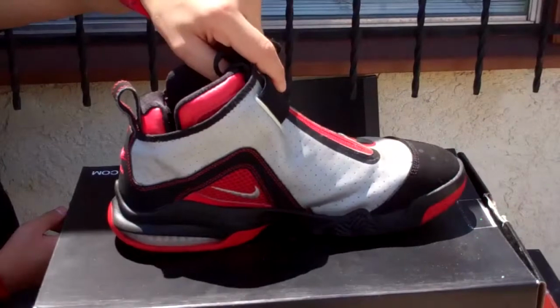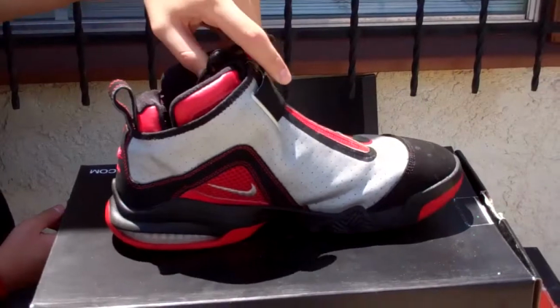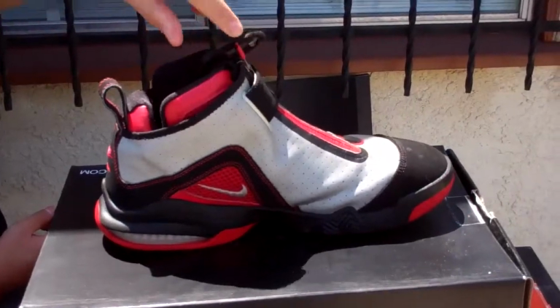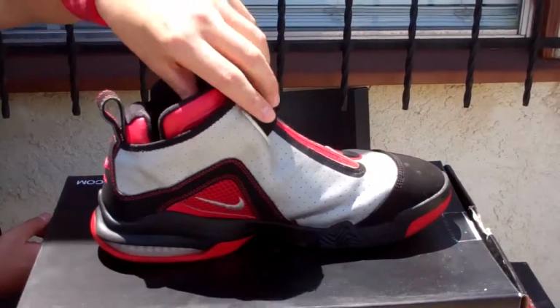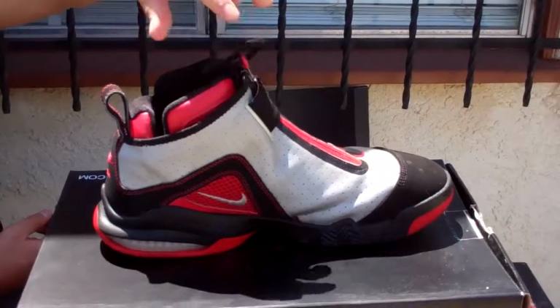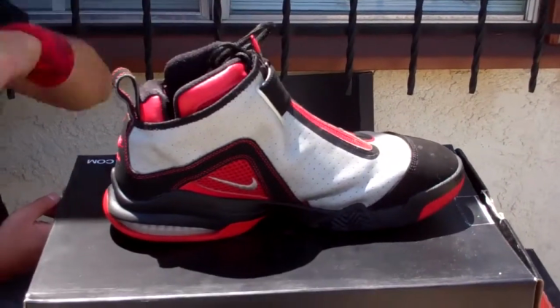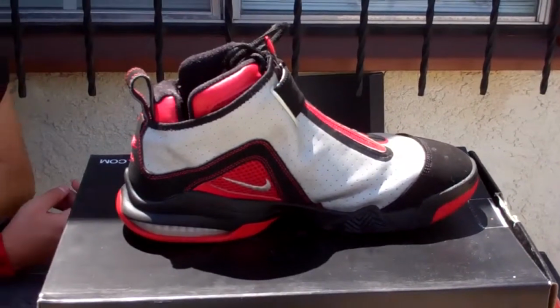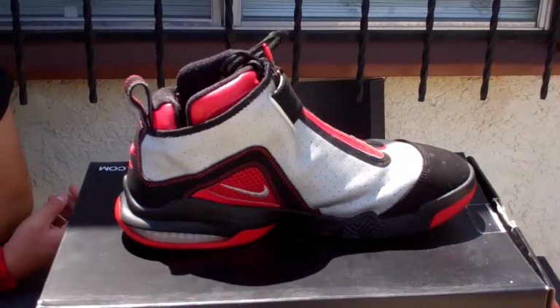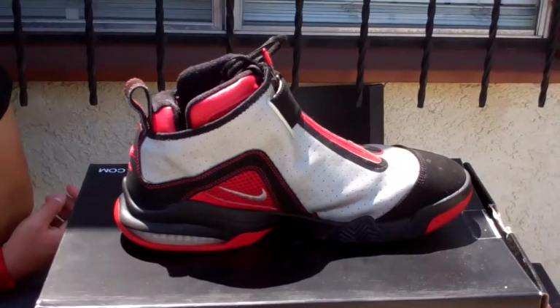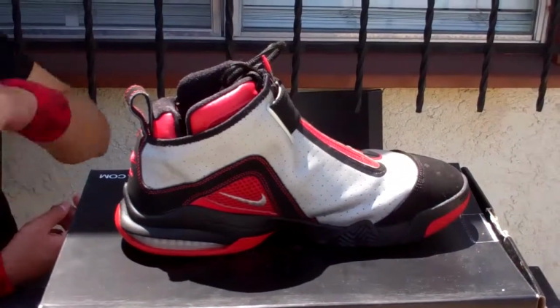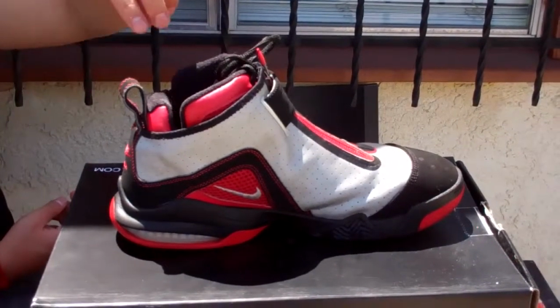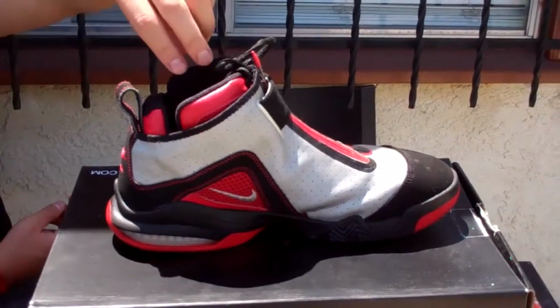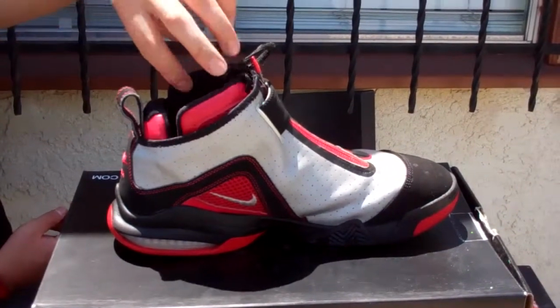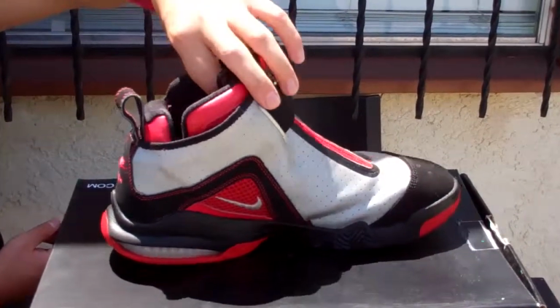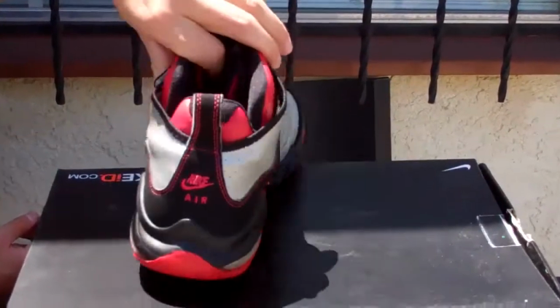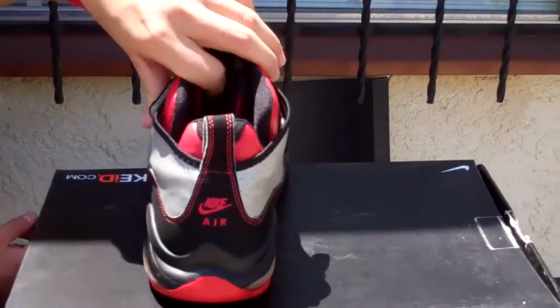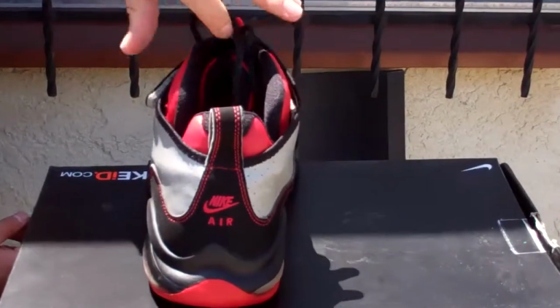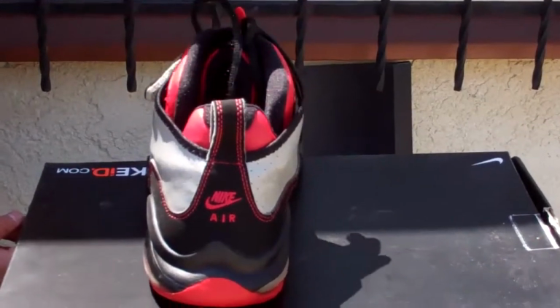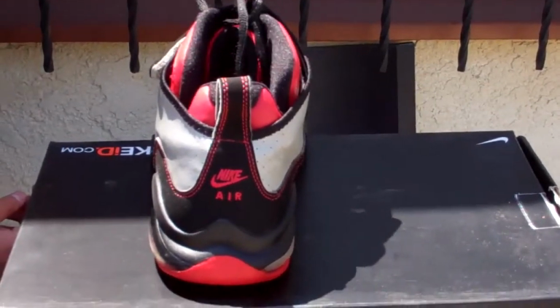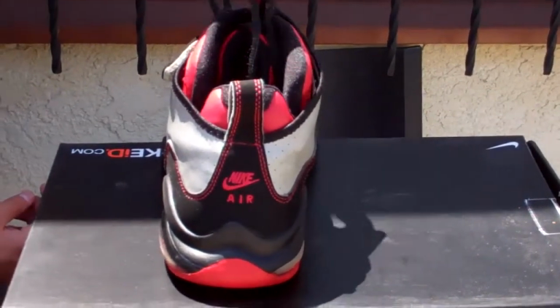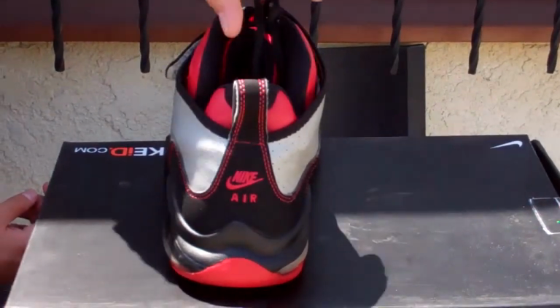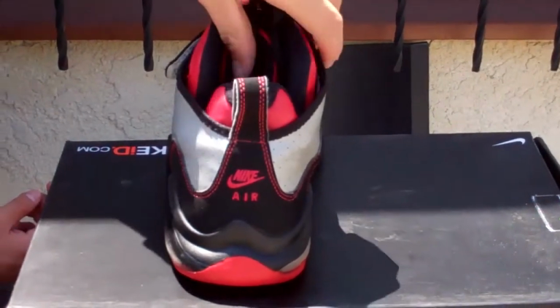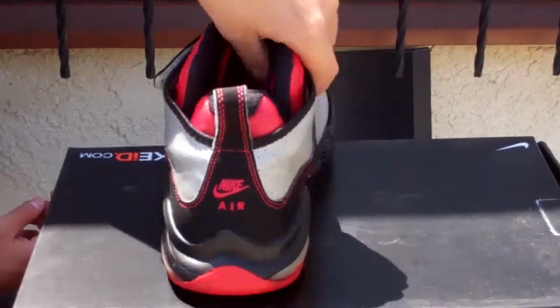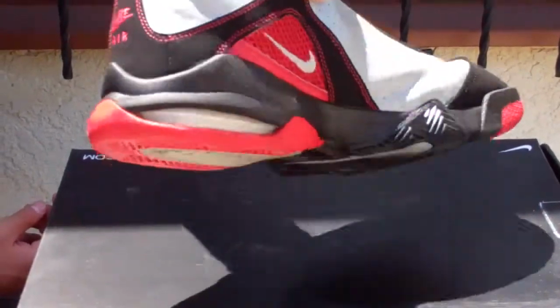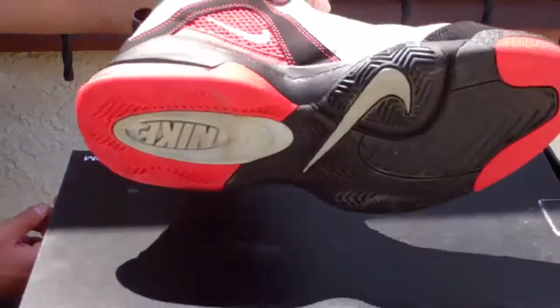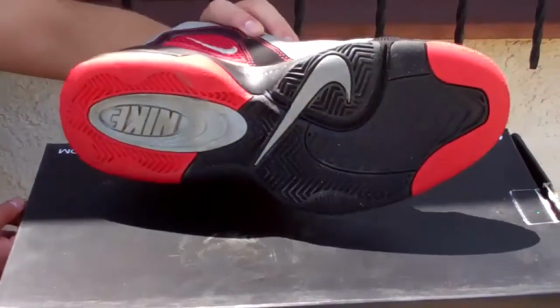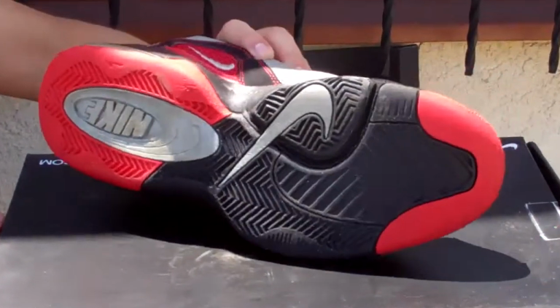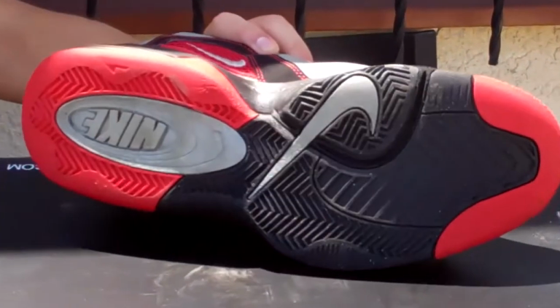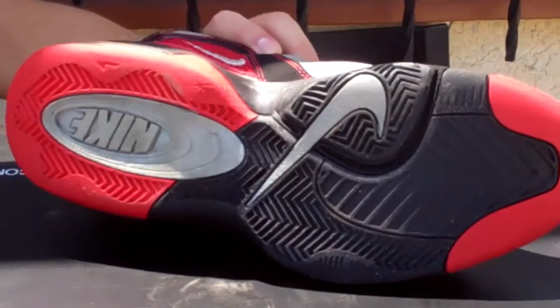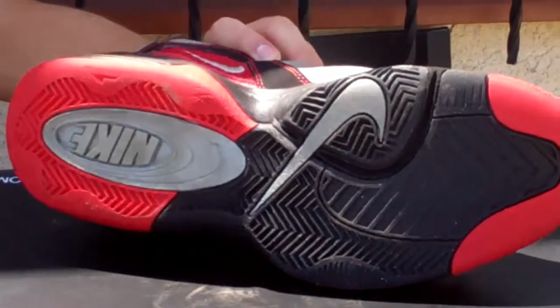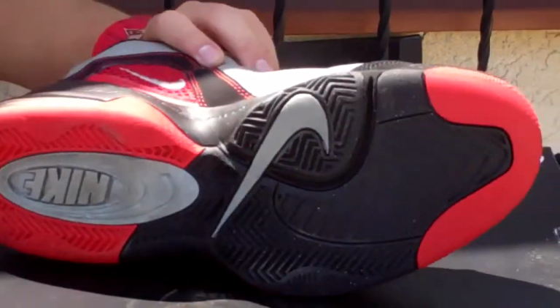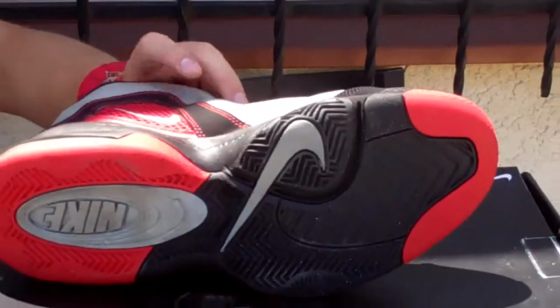On this side, same thing: black, red, and gray. The back has the Nike logo on it. The bottom is red, black, and gray.